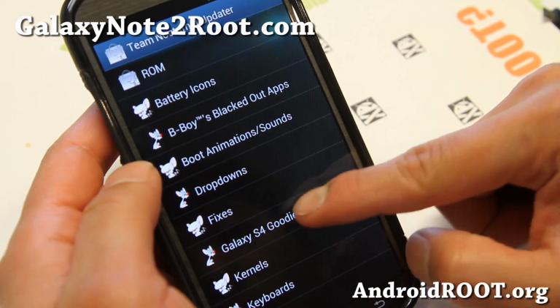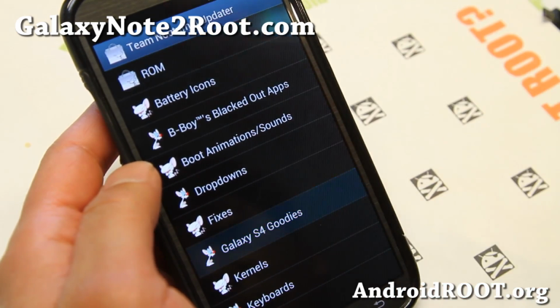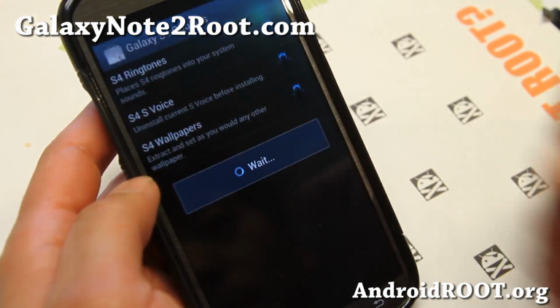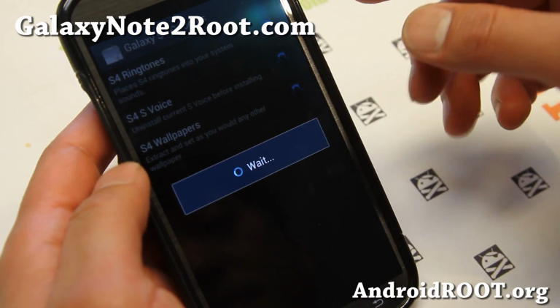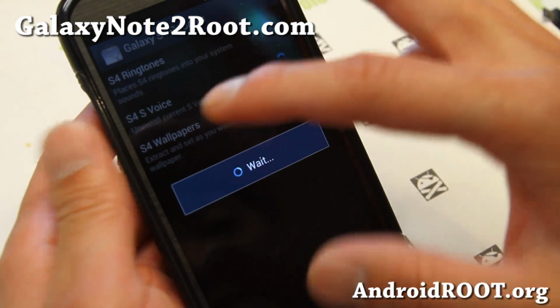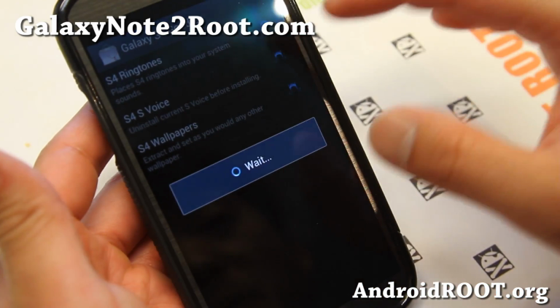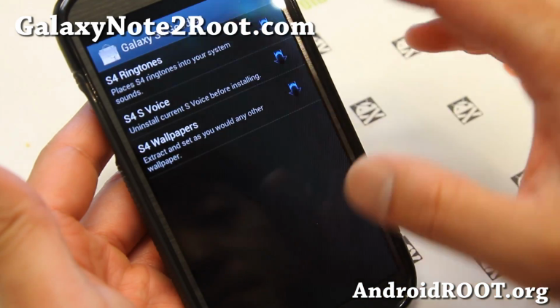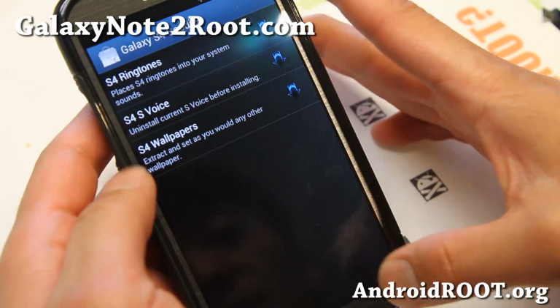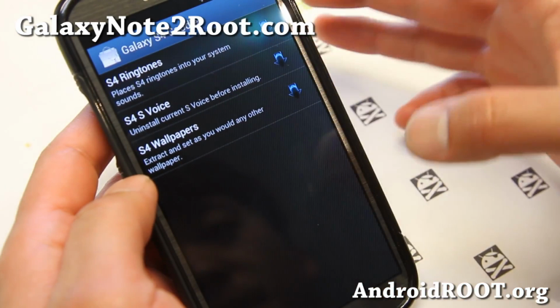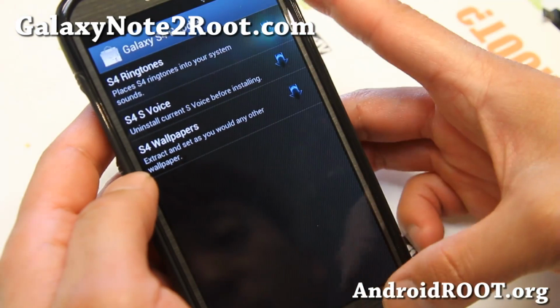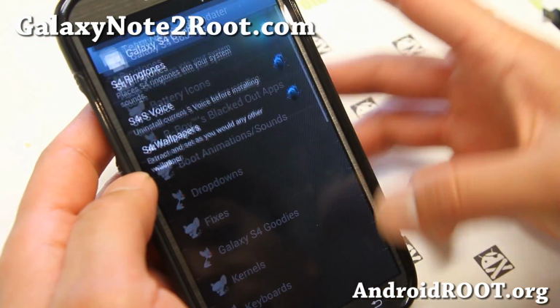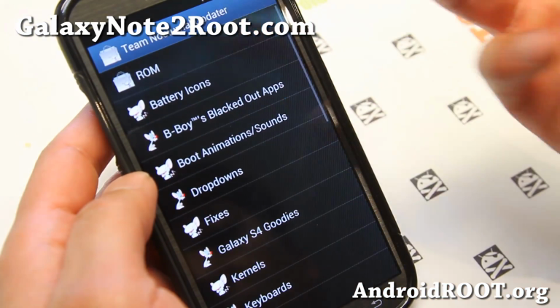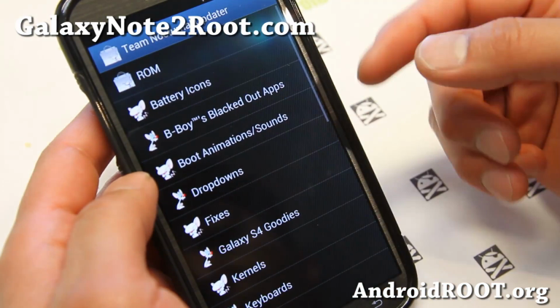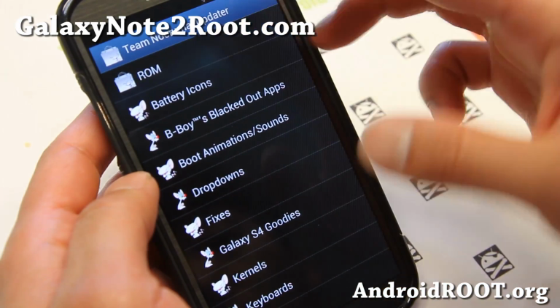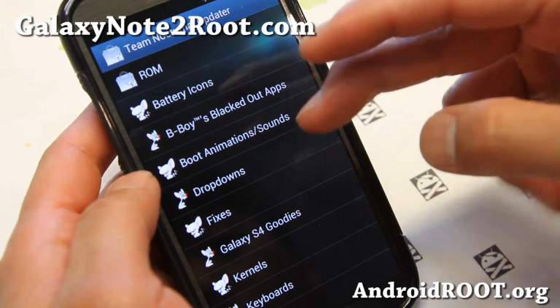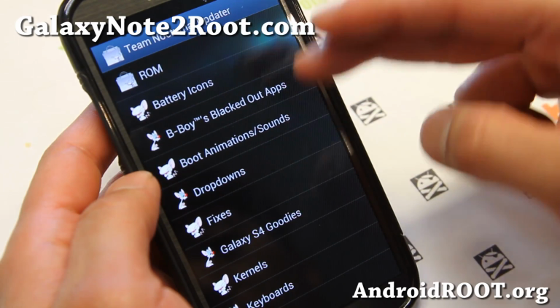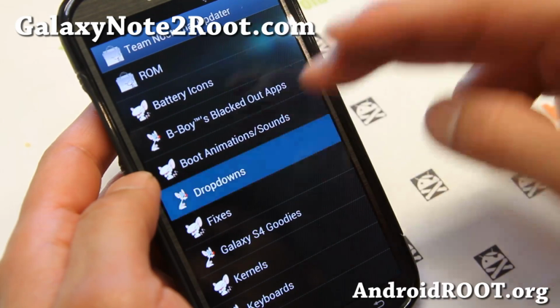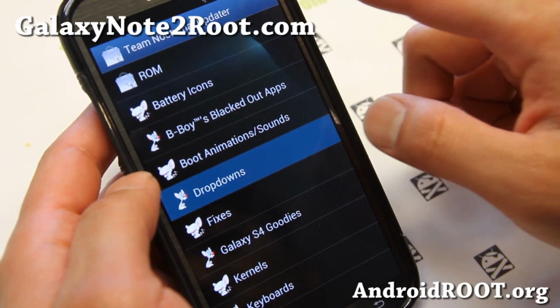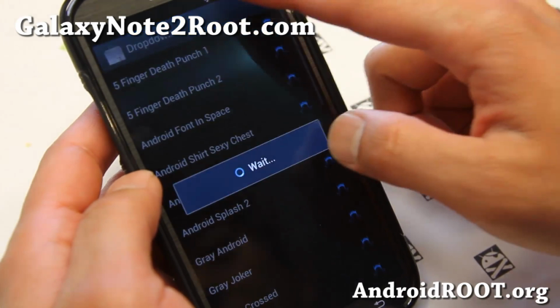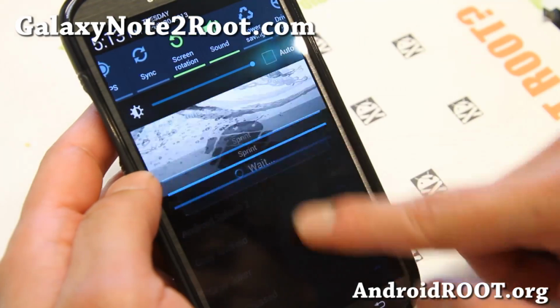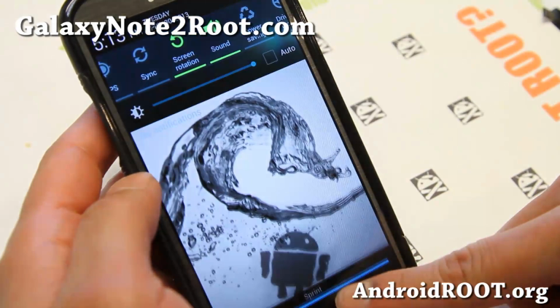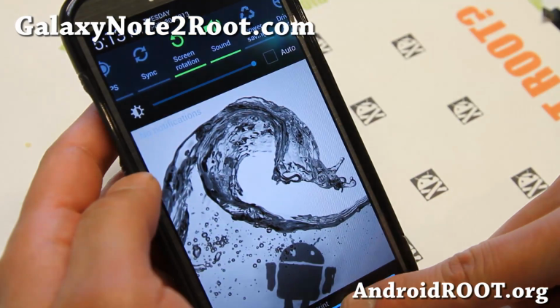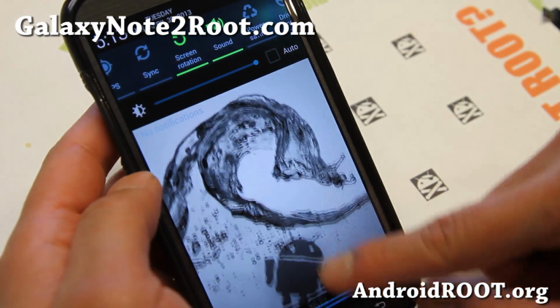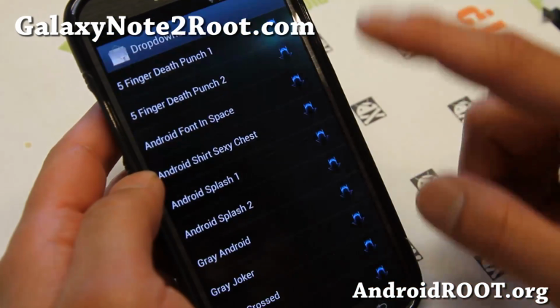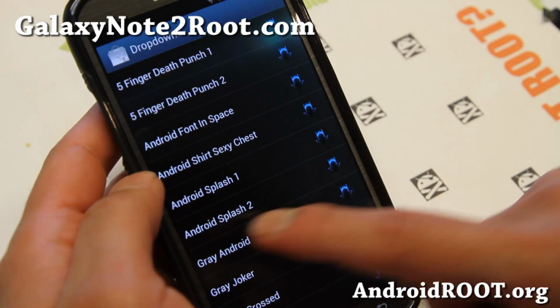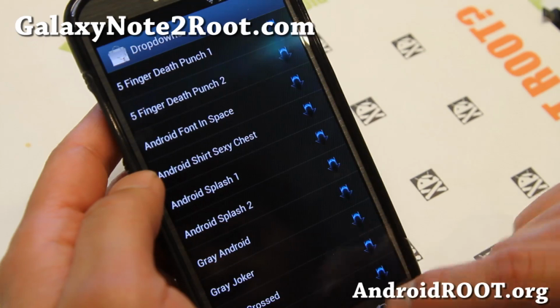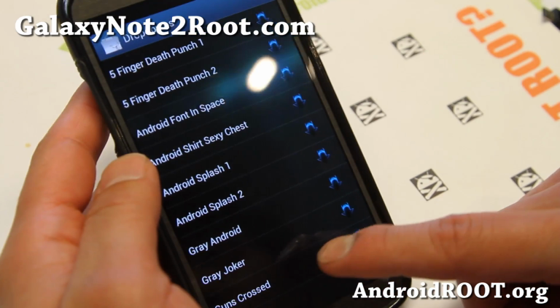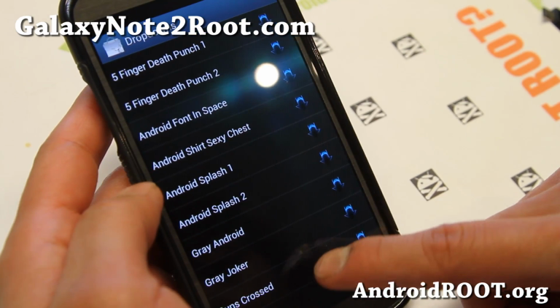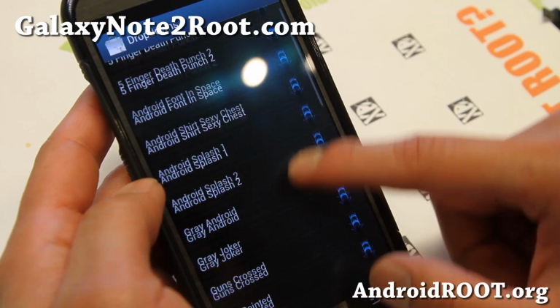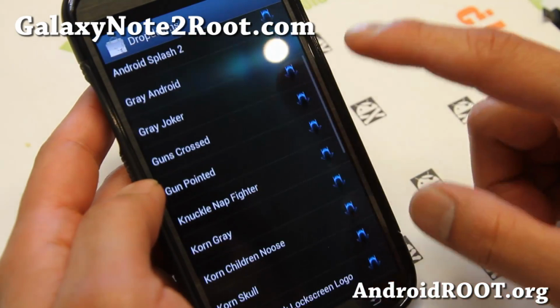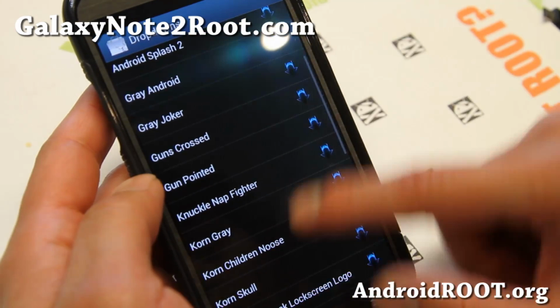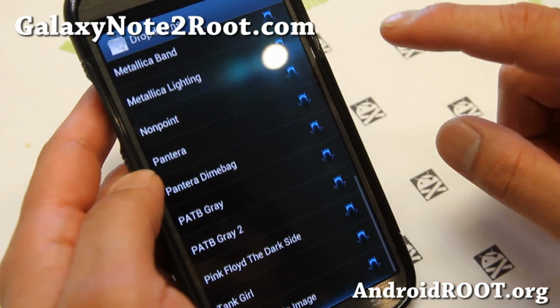You can get S4 goodies like S4 Voice, S4 Ringtones, S4 Wallpapers — kind of cool. All of this stuff. Dropdowns — this is where I got my dropdown, the Android Splash 2, but there's a bunch of different ones you can download.